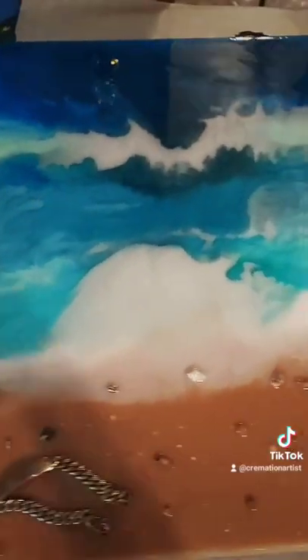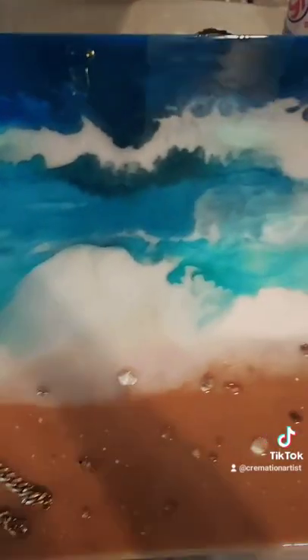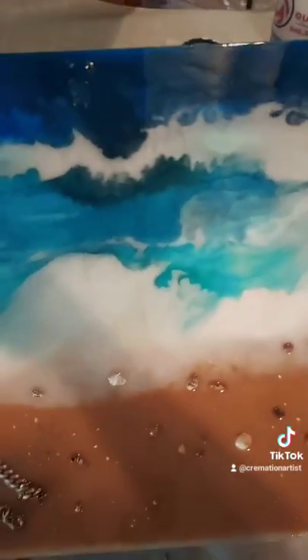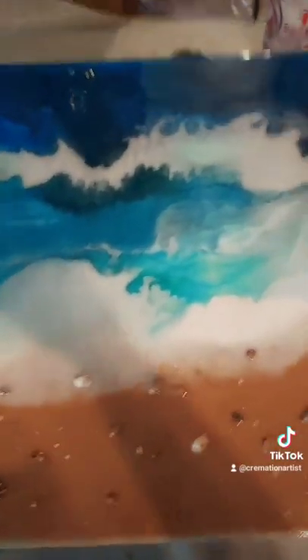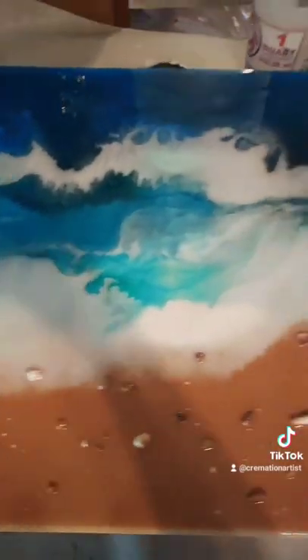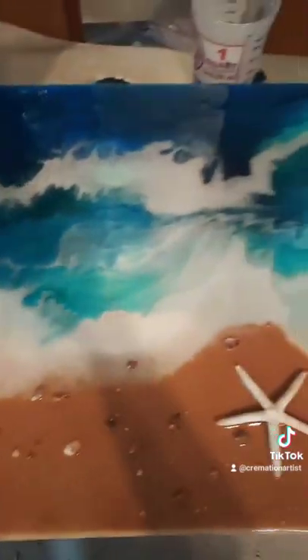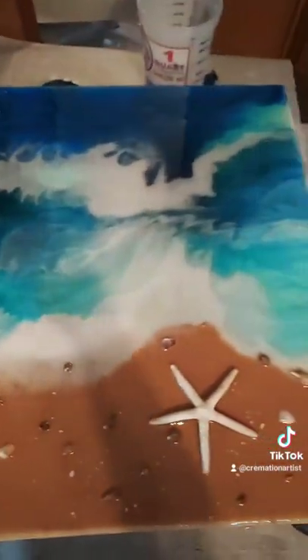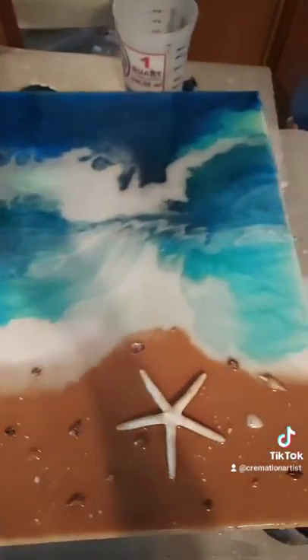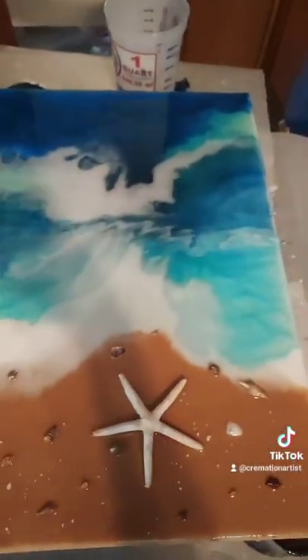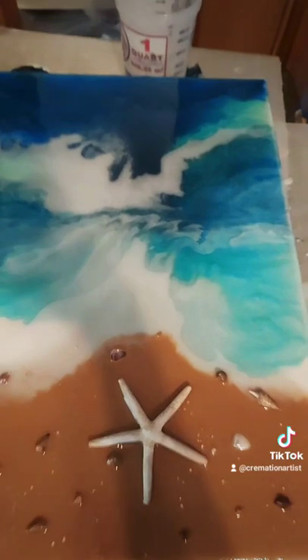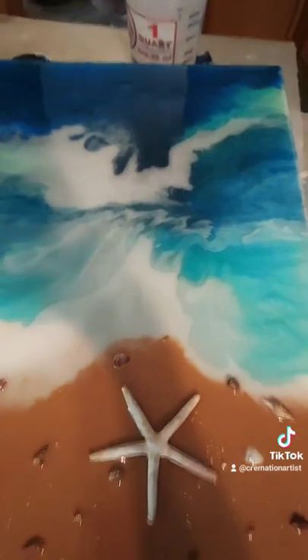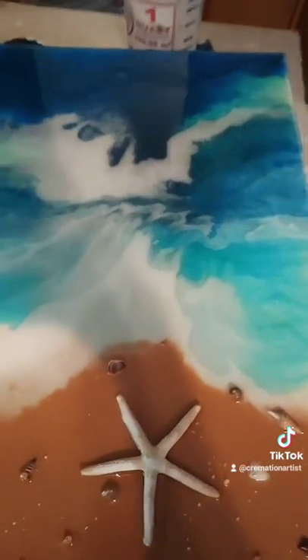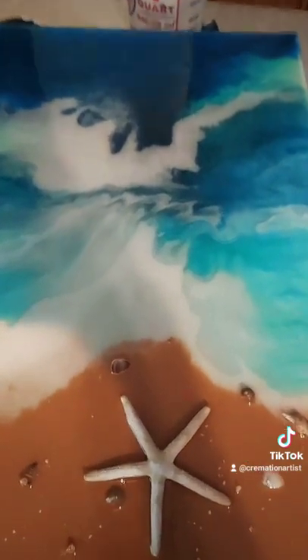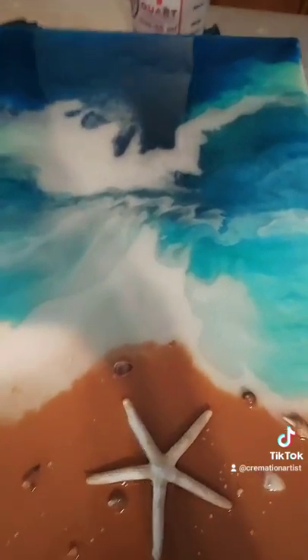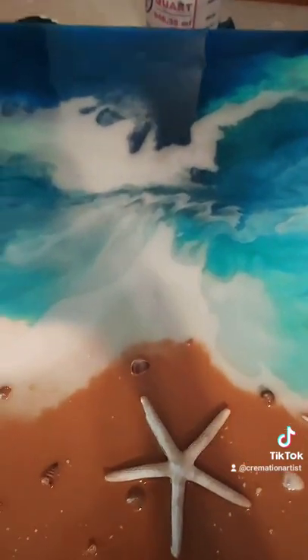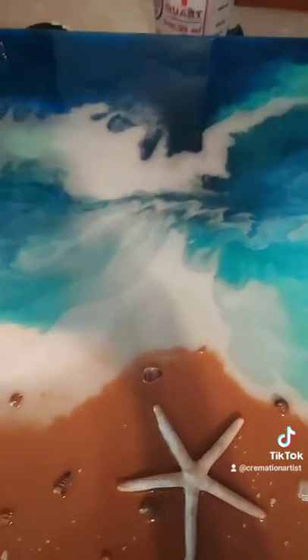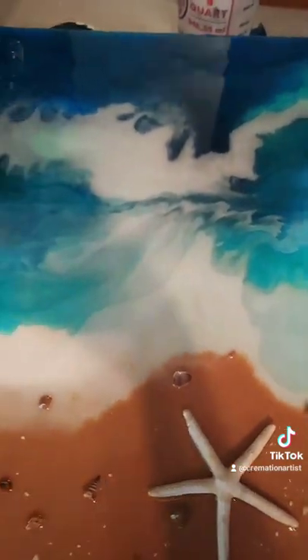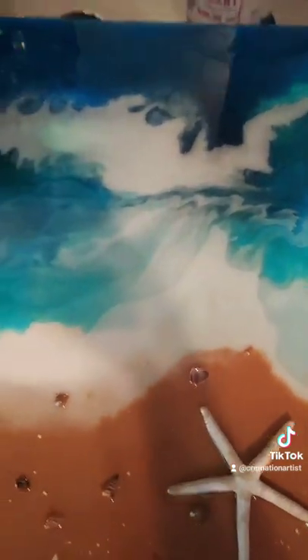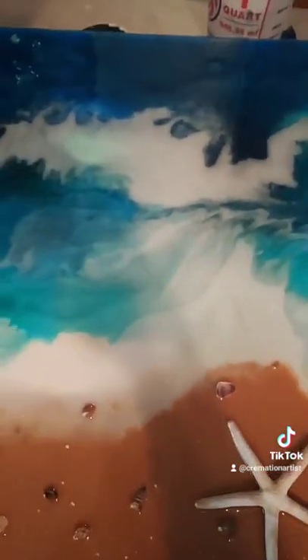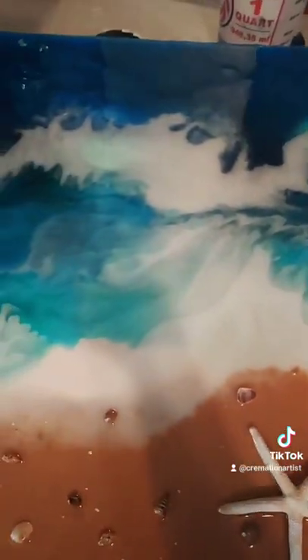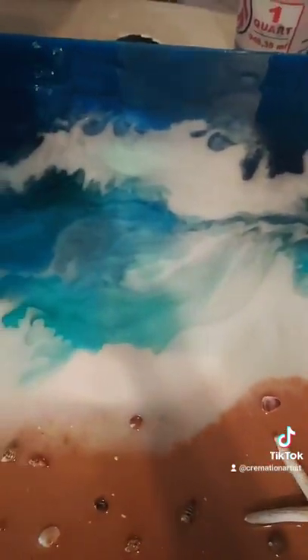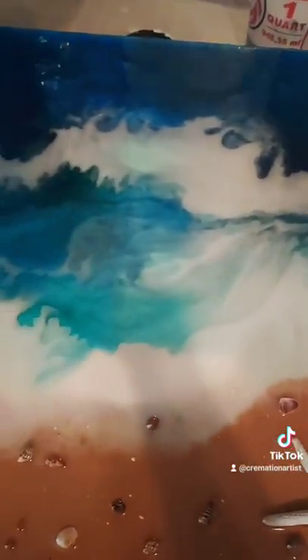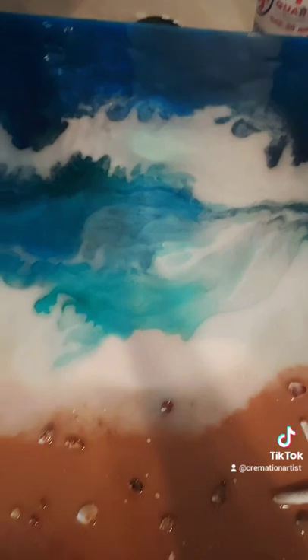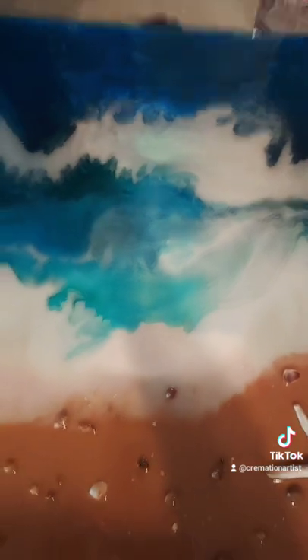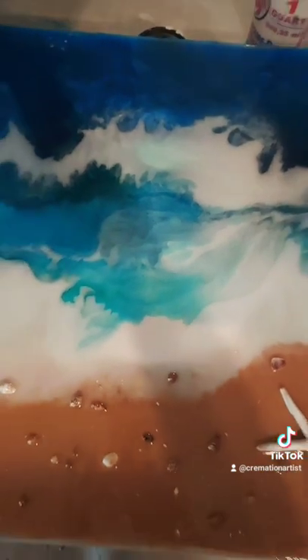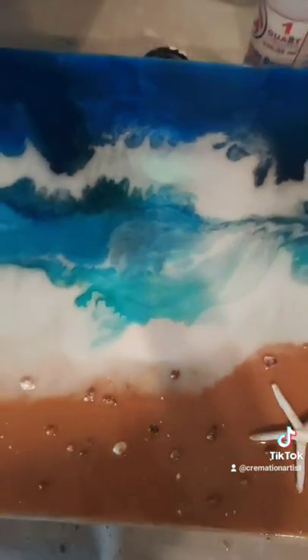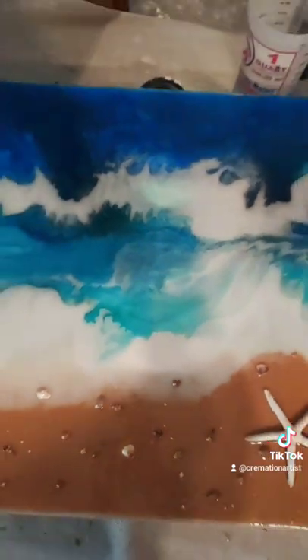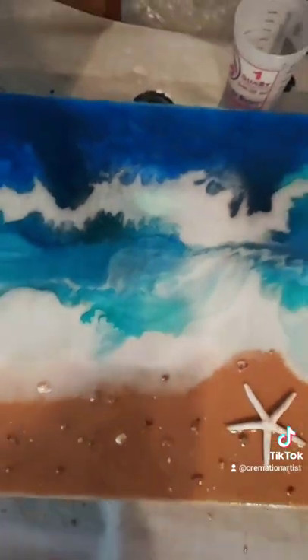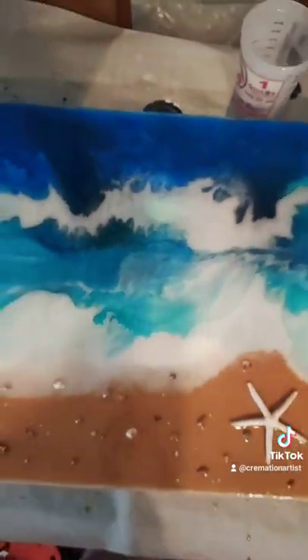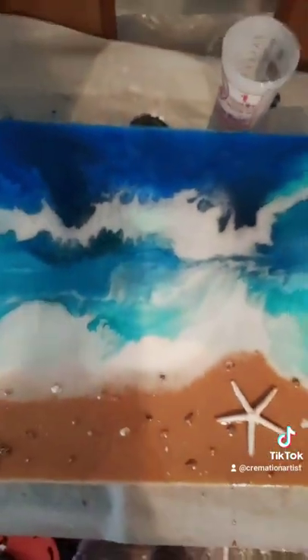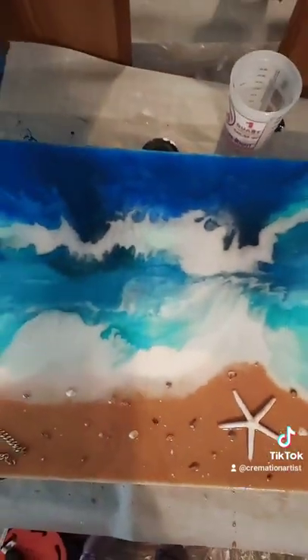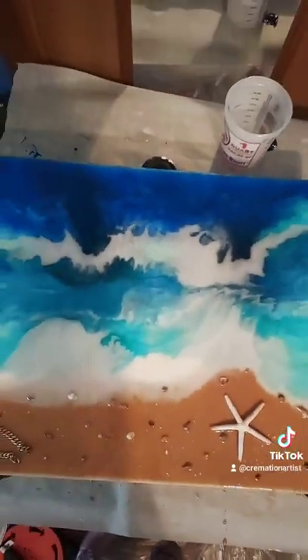Still wet, so you can see my shadow. I wish you could see the 3D effect that I made within the waves. I'll show you again when it is fully cured.